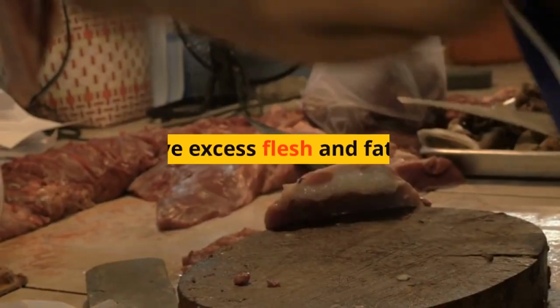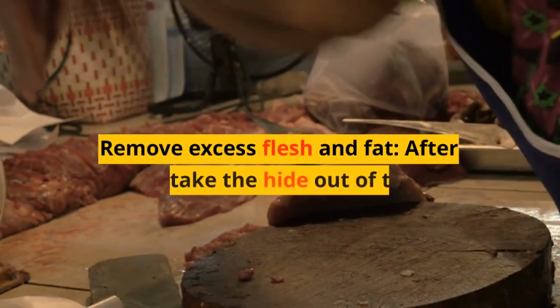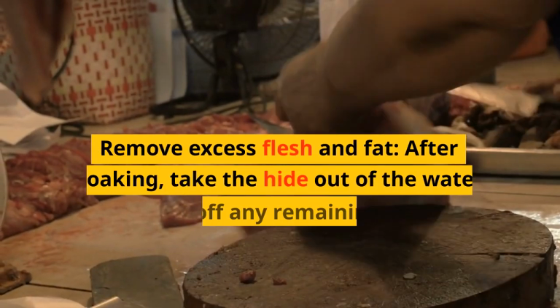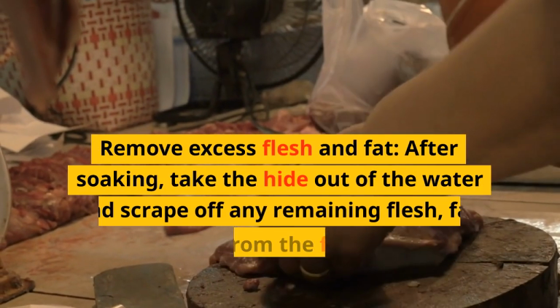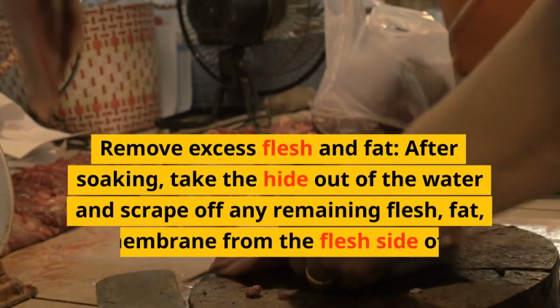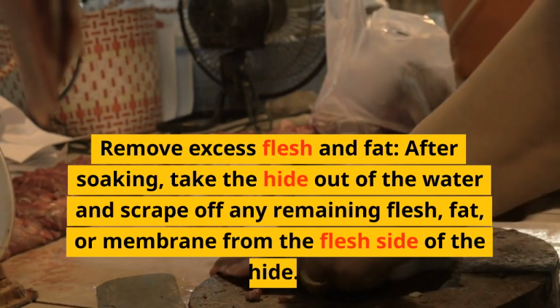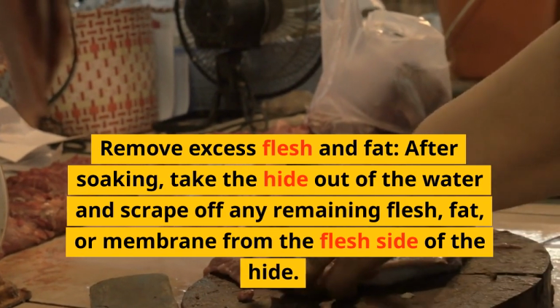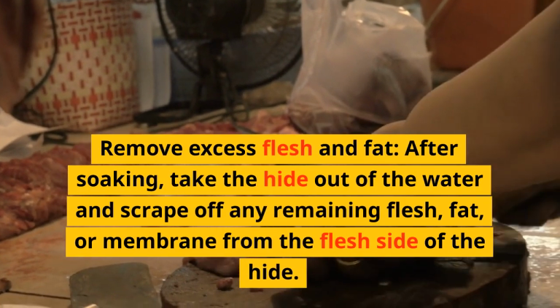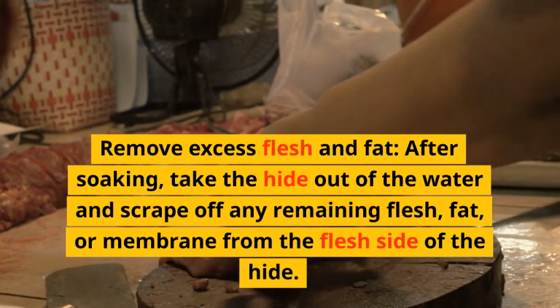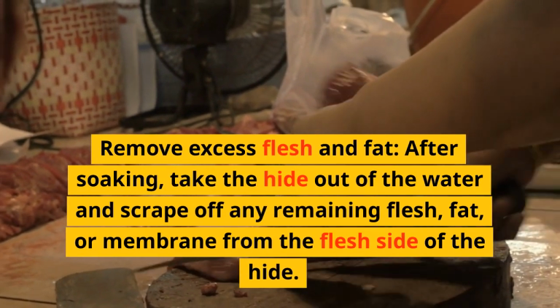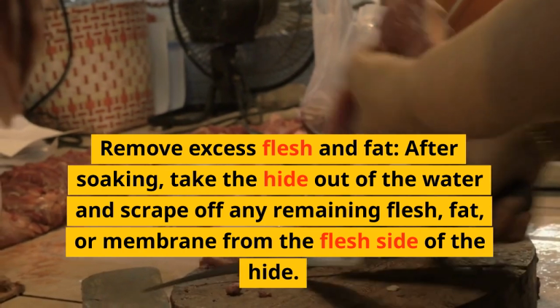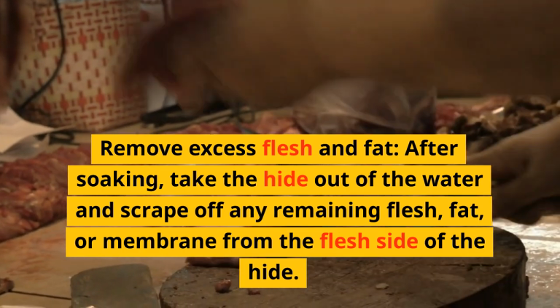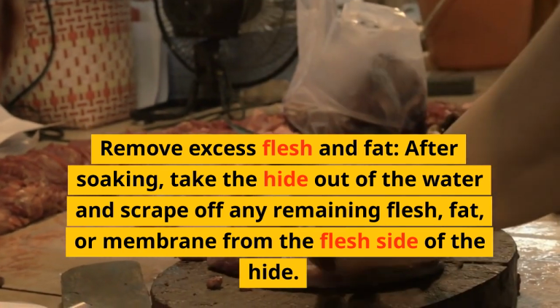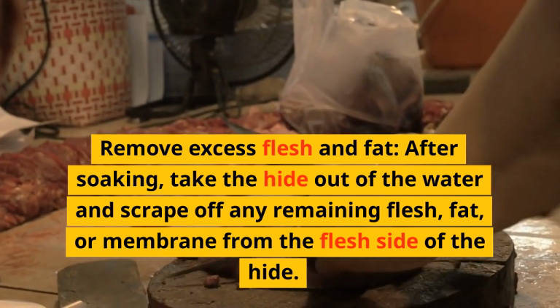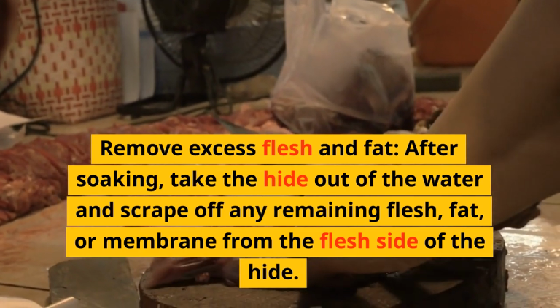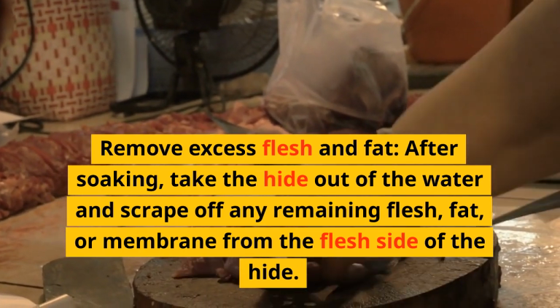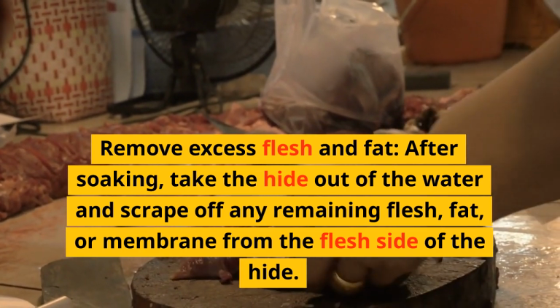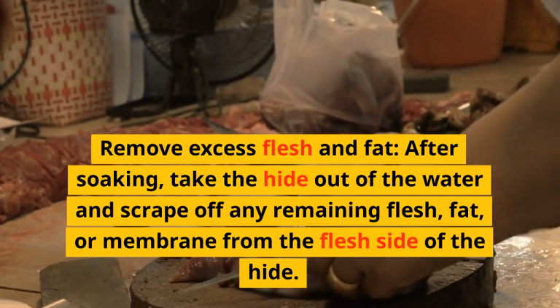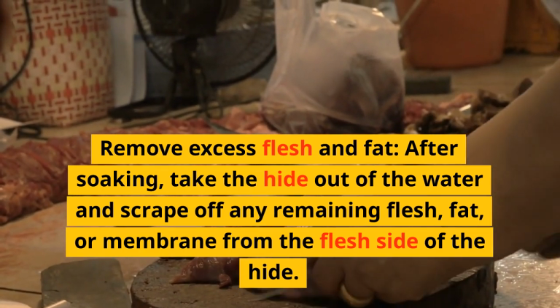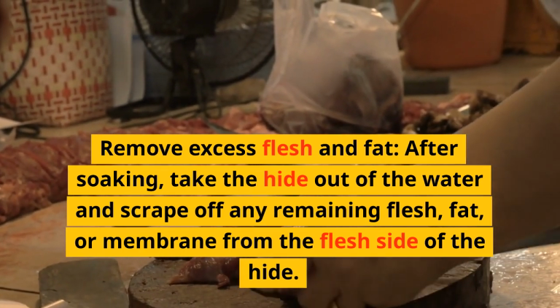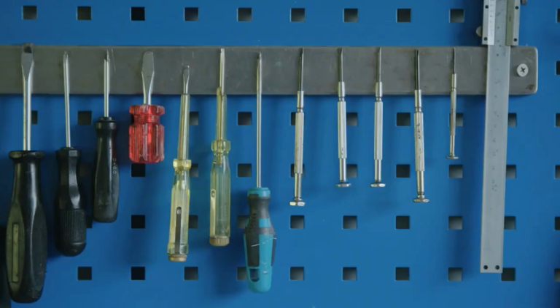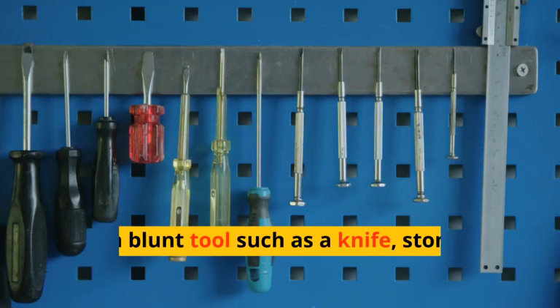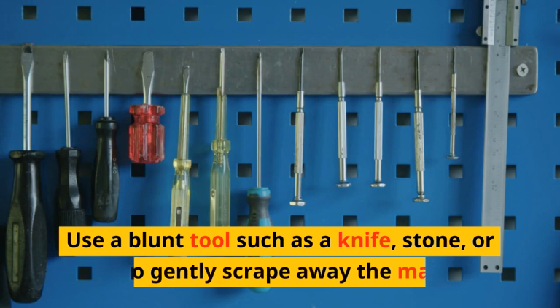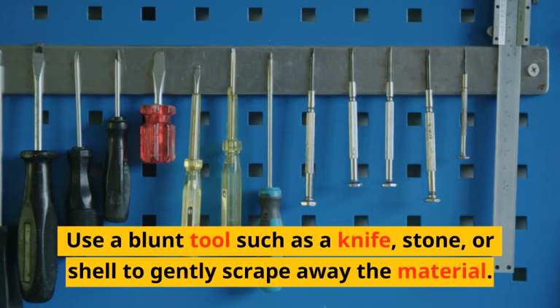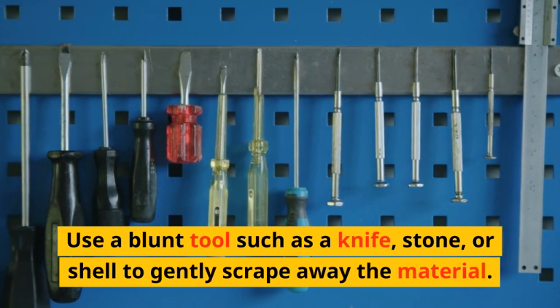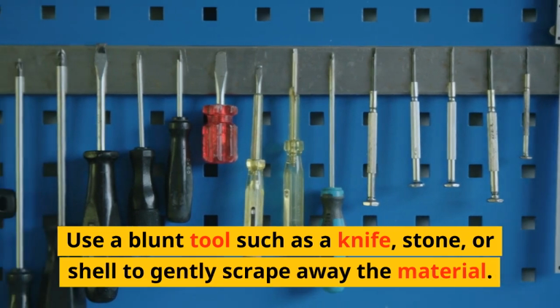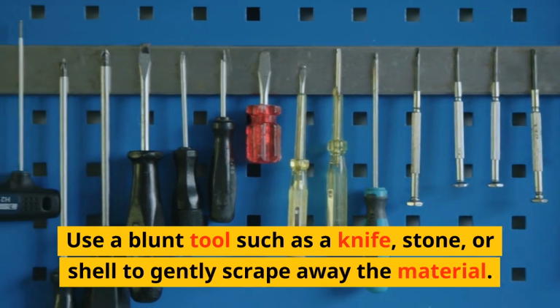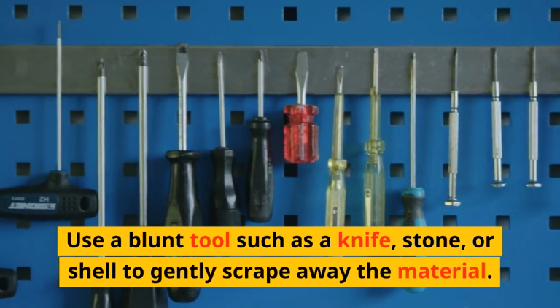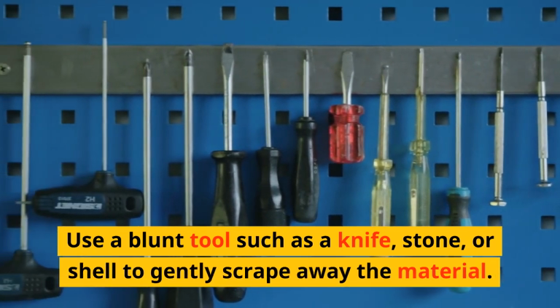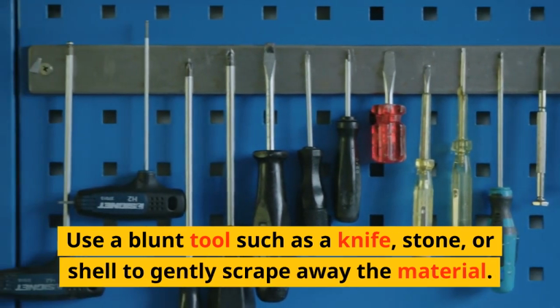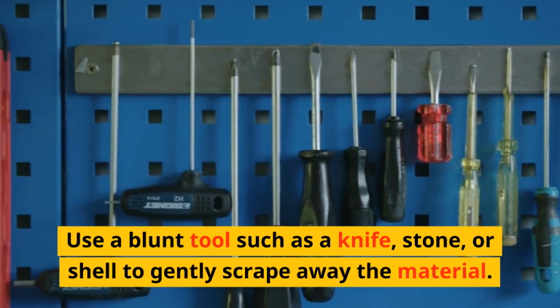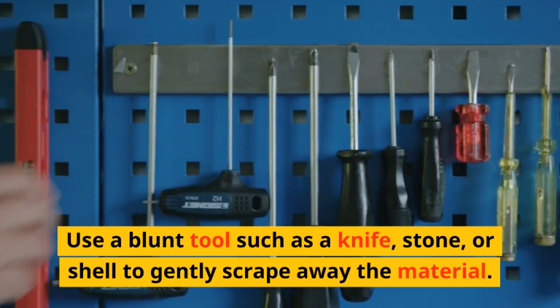Remove excess flesh and fat. After soaking, take the hide out of the water and scrape off any remaining flesh, fat, or membrane from the flesh side of the hide. Use a blunt tool such as a knife, stone, or shell to gently scrape away the material.